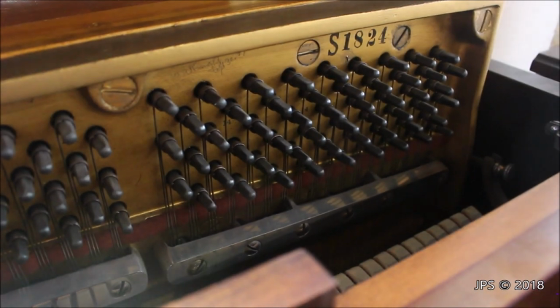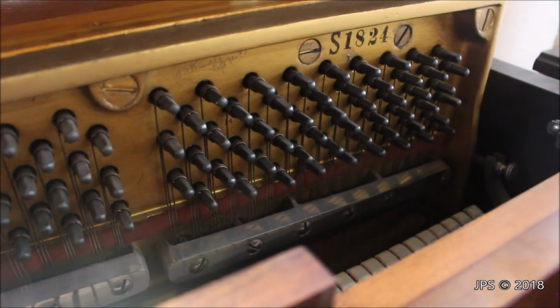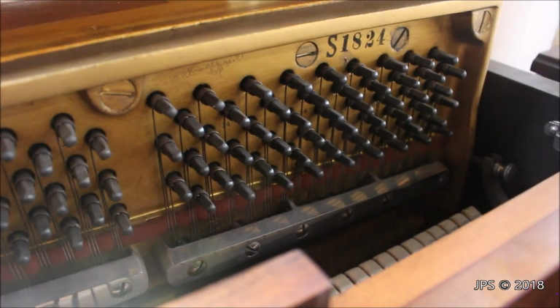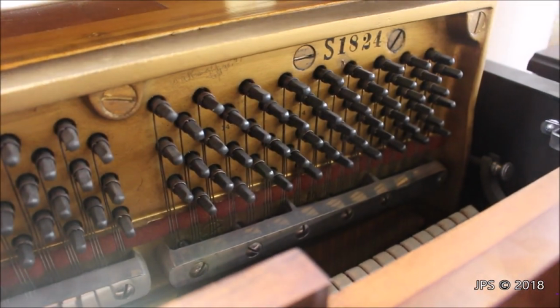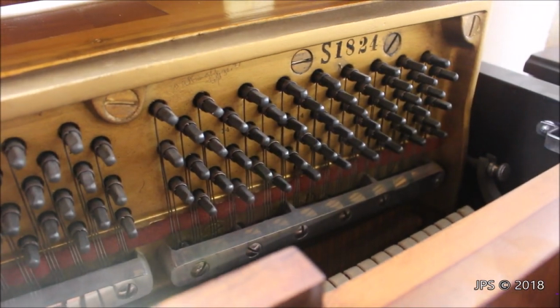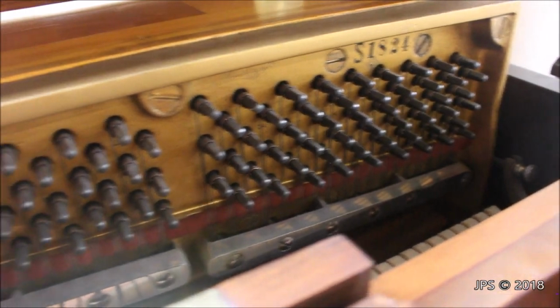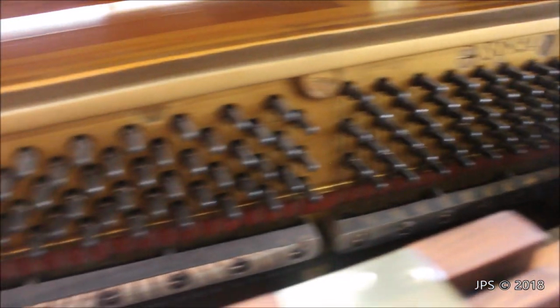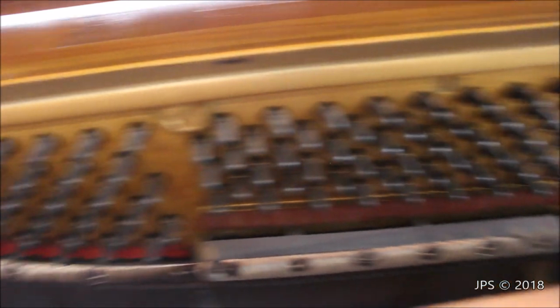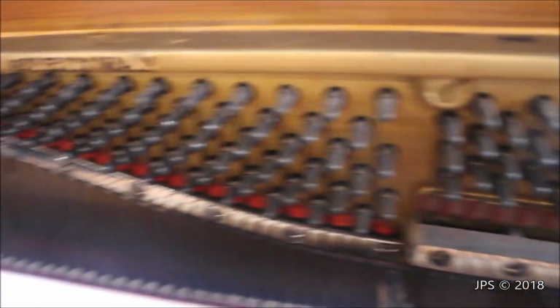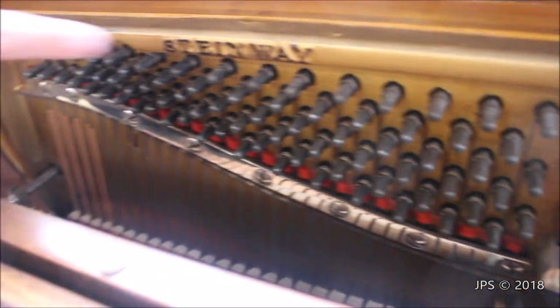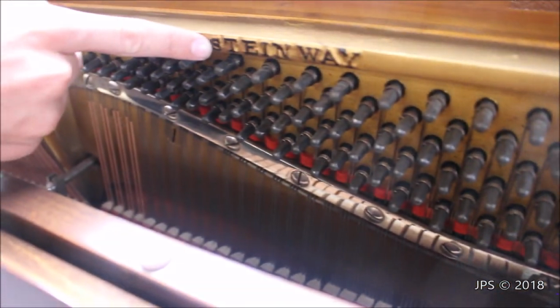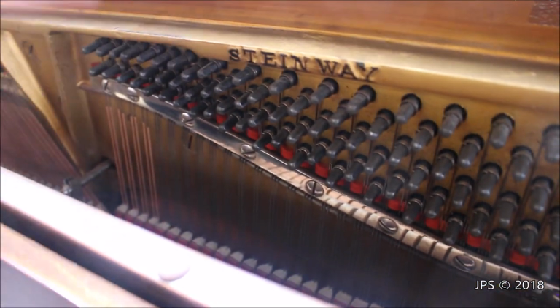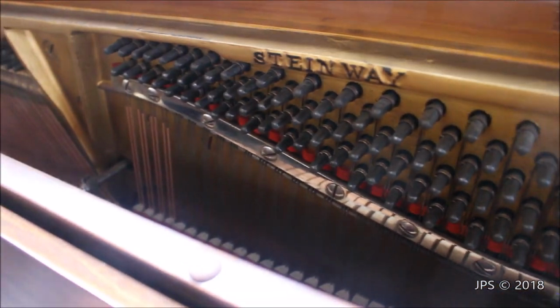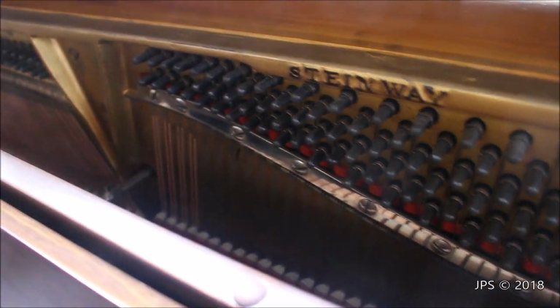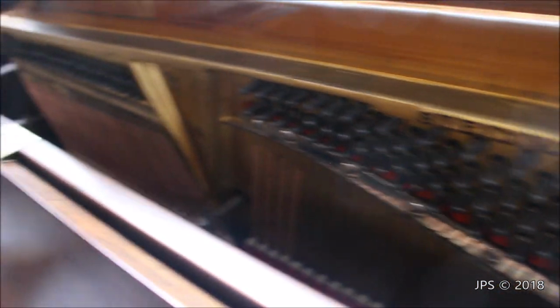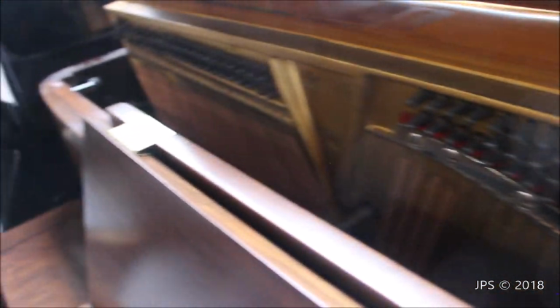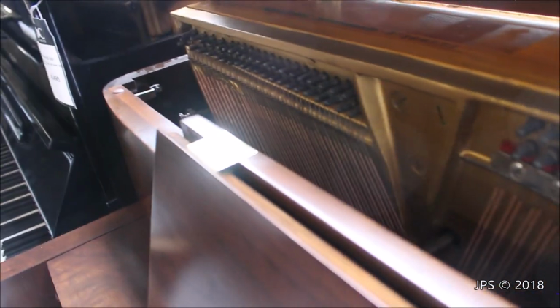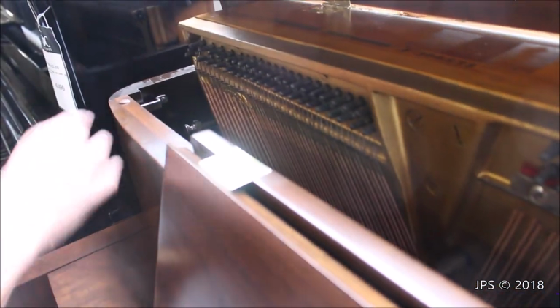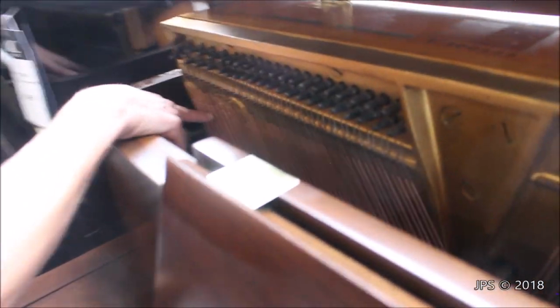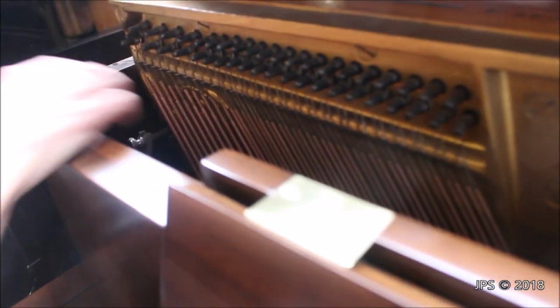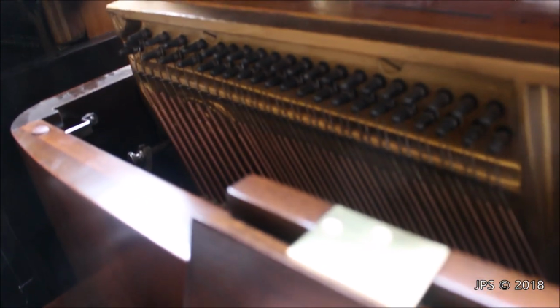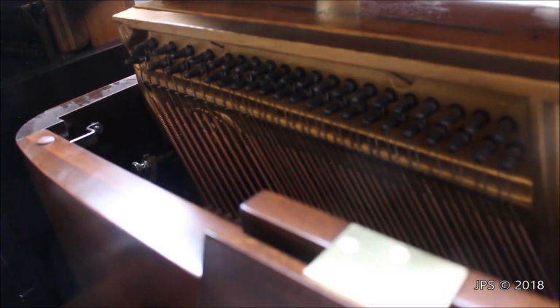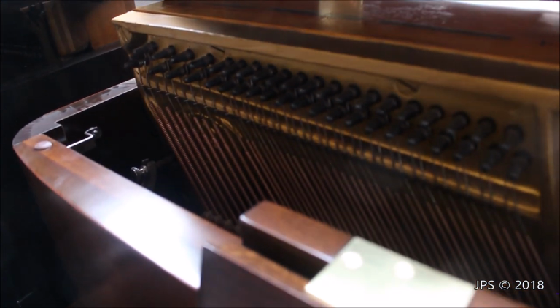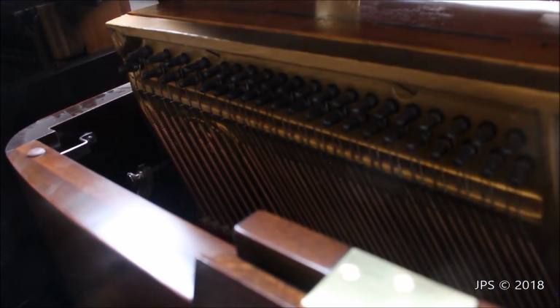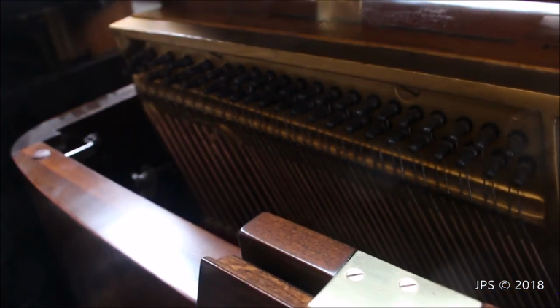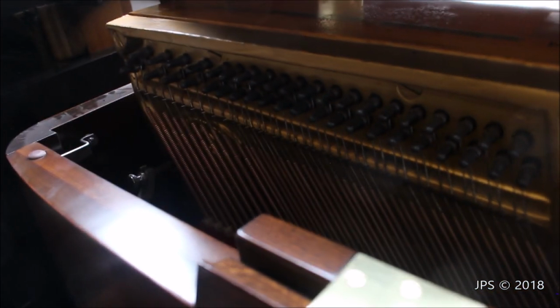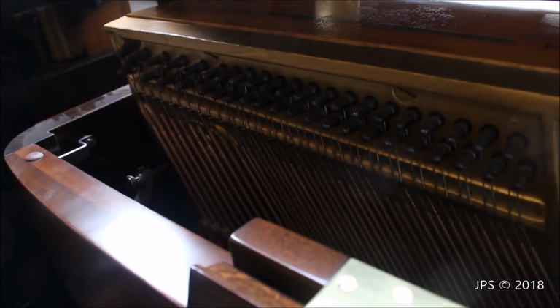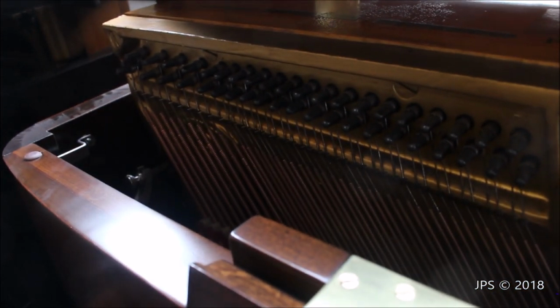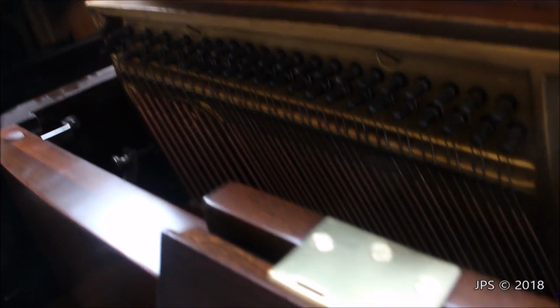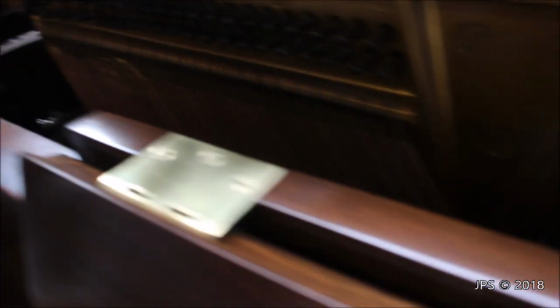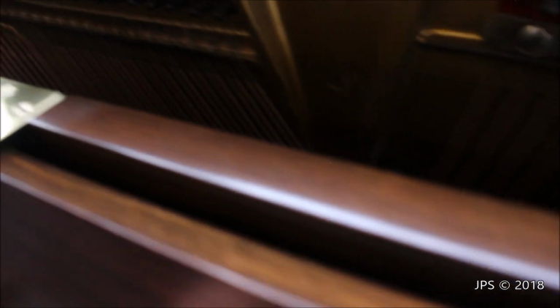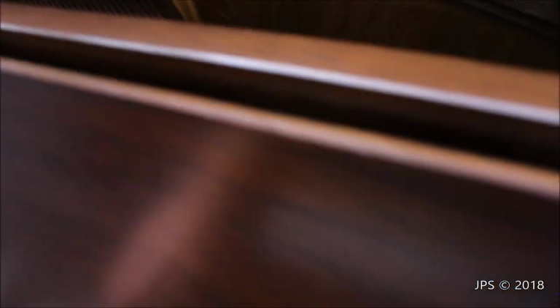I am unfamiliar with this exact model of piano so either of those could be the model number. It also says Steinway right there on the frame. As you can see there's also an embossed Steinway & Sons logo underneath the bass strings, which is kind of cool. So that's what the inside of this piano looks like.